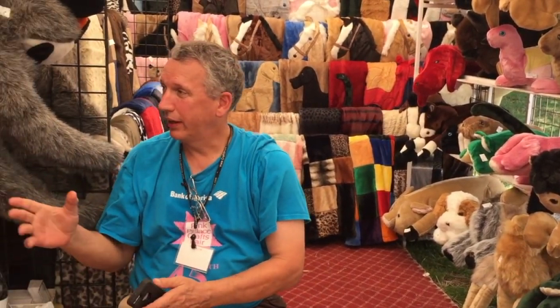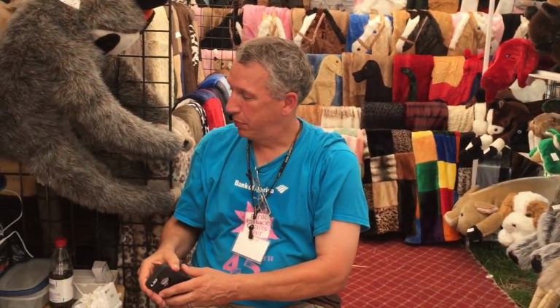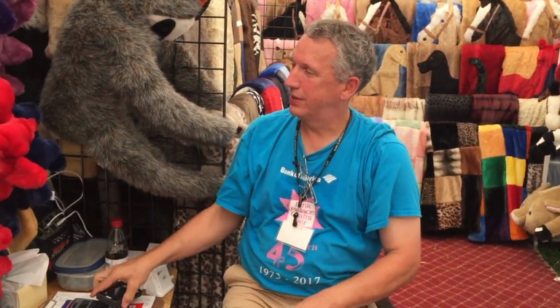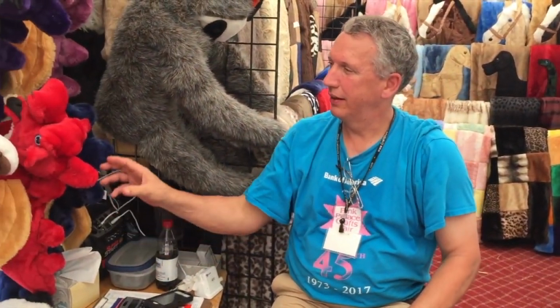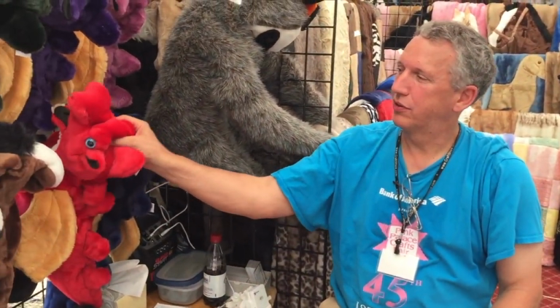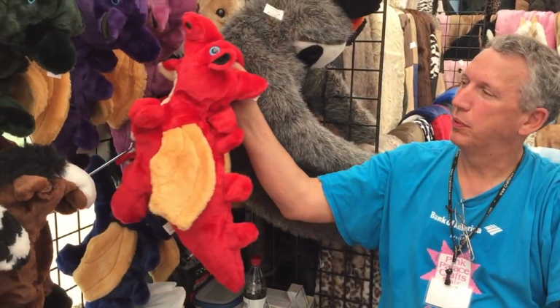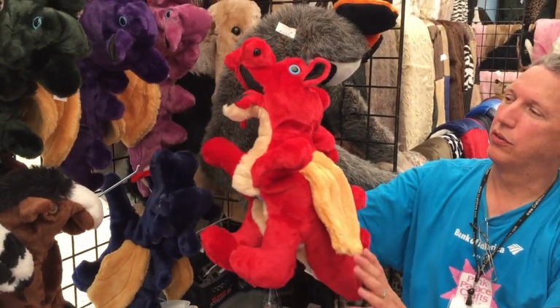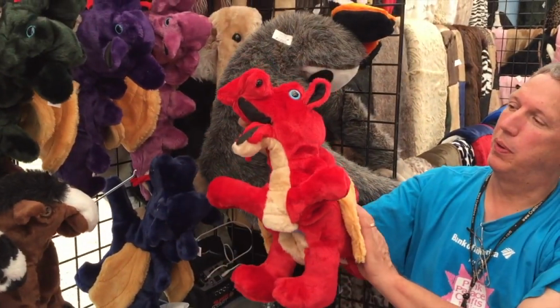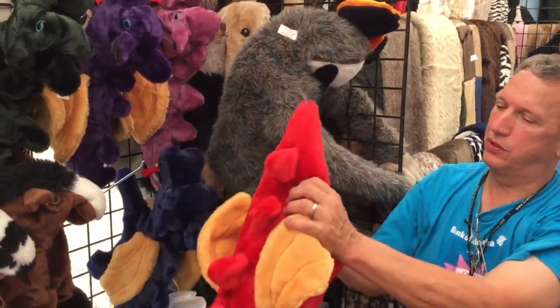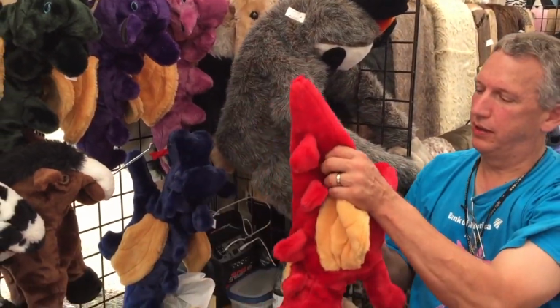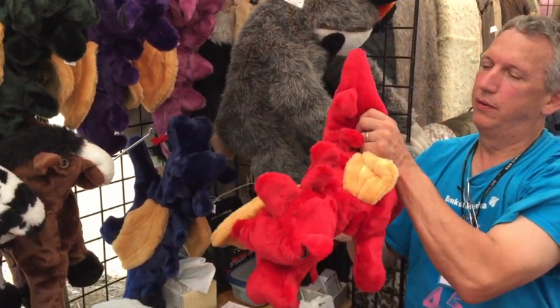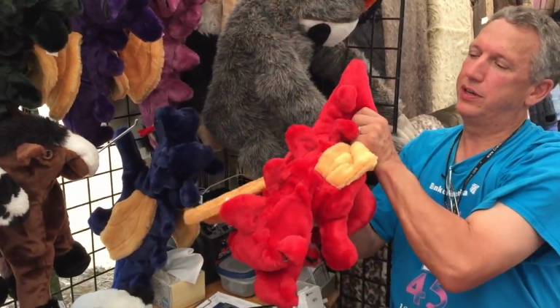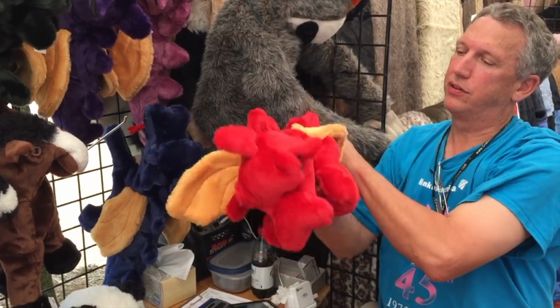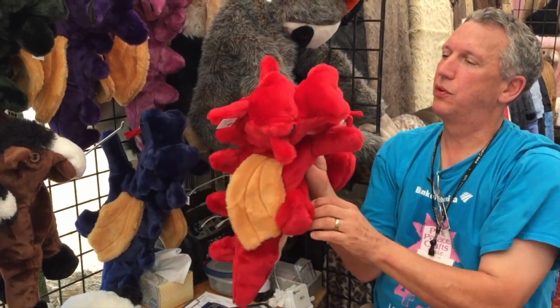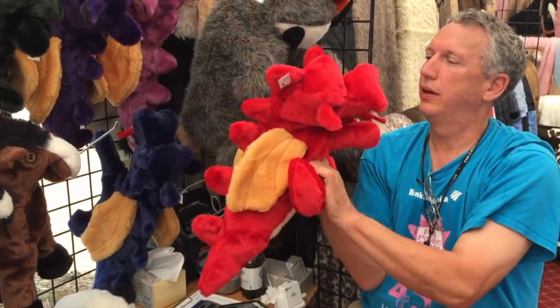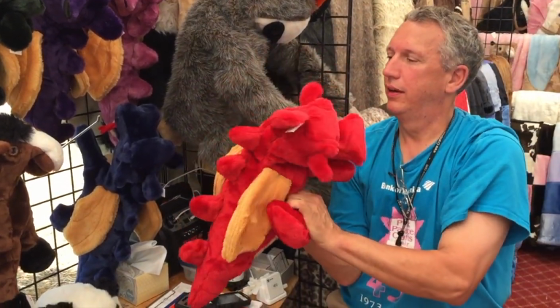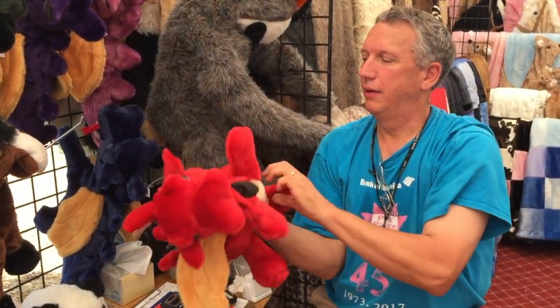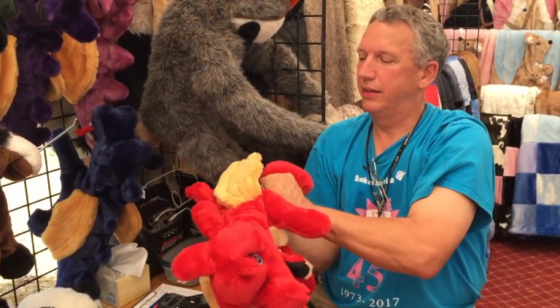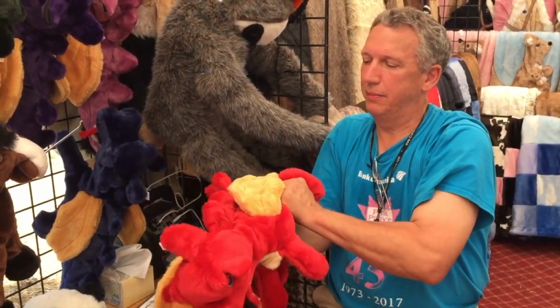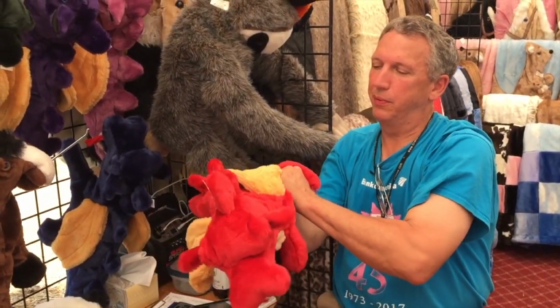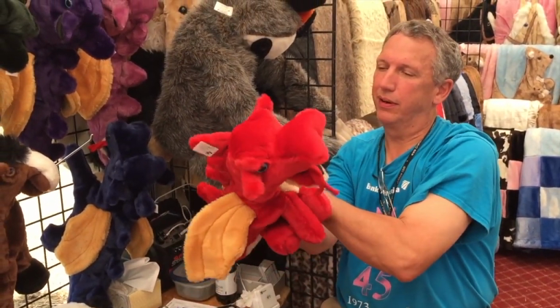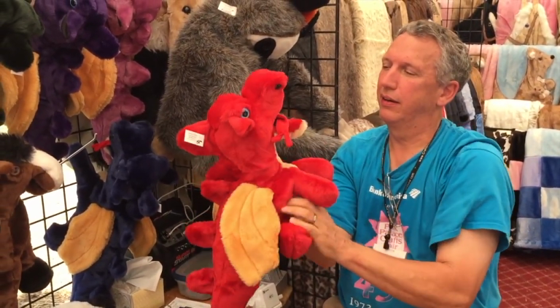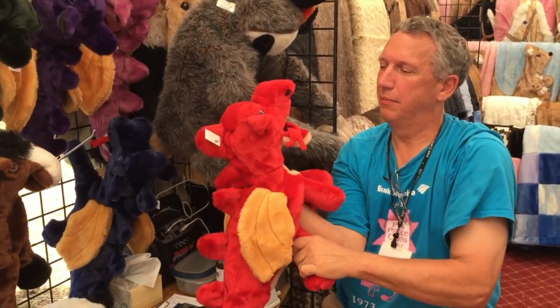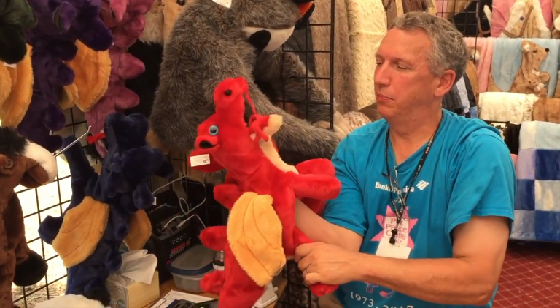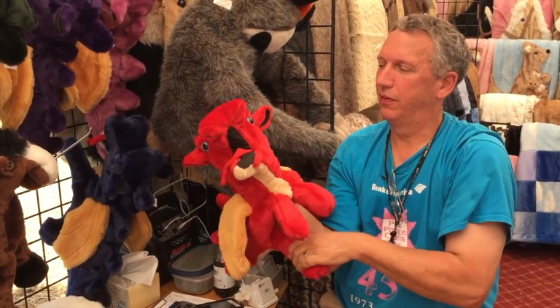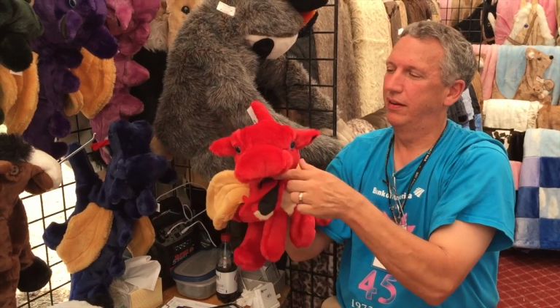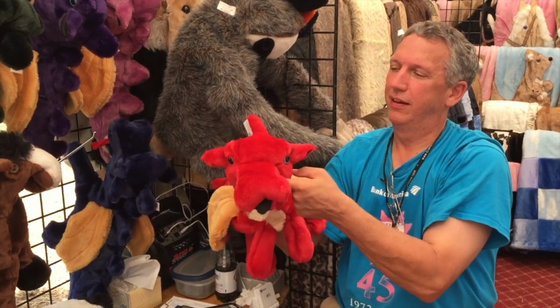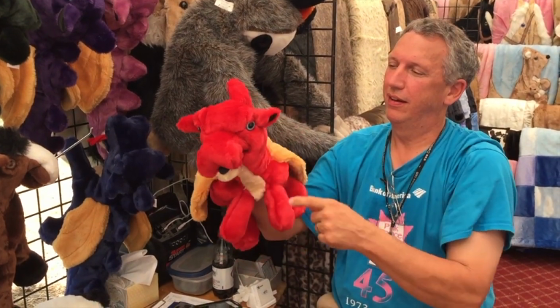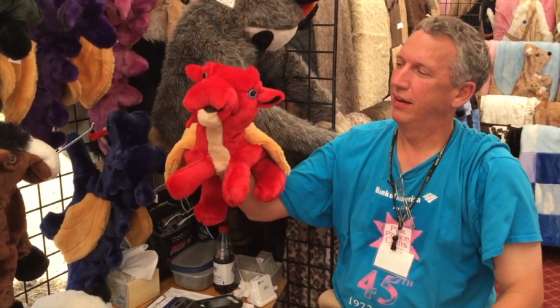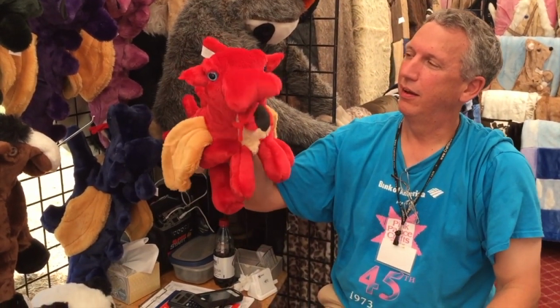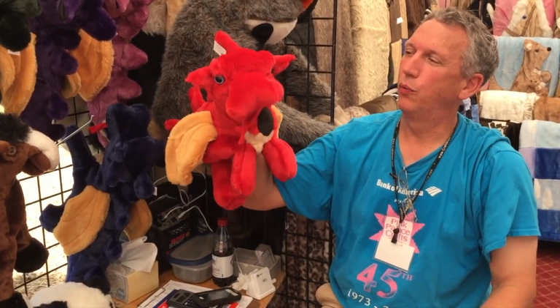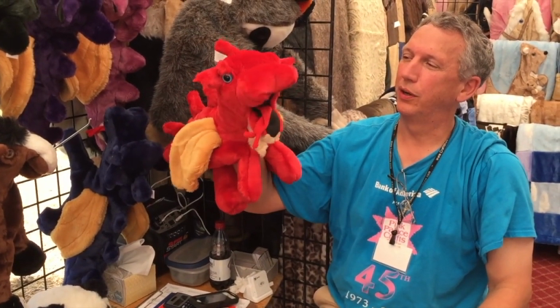We make a lot of puppets. These are stuffed, but they're also a puppet, so you can reach in the stuffed toy and make the puppet work. Oh, he's adorable! Thank you.